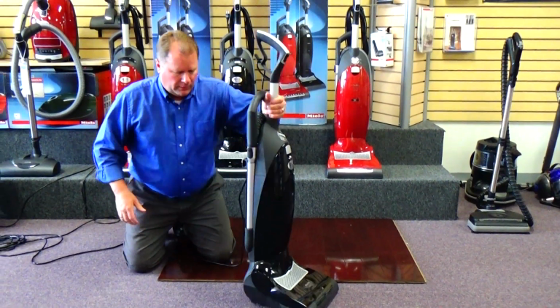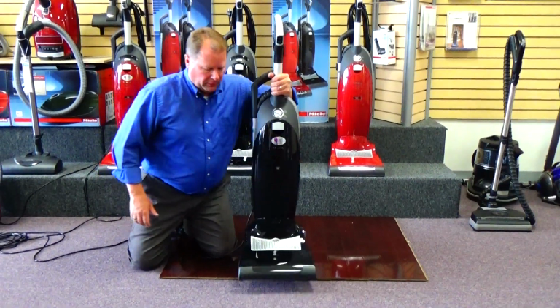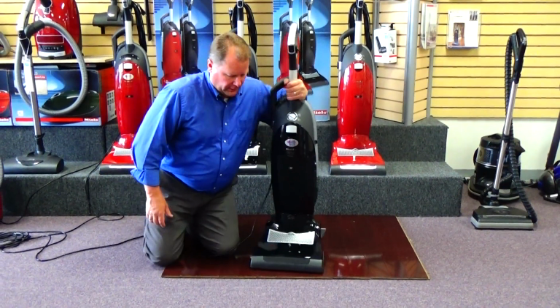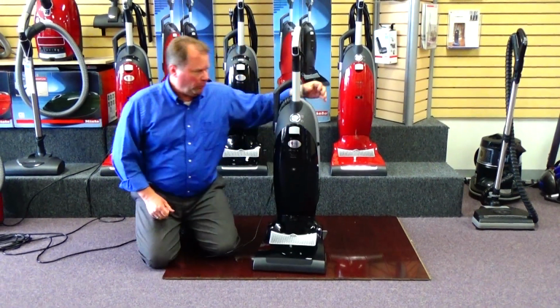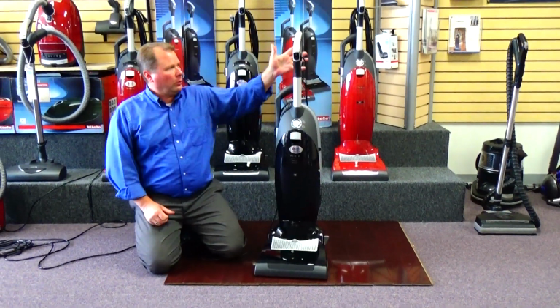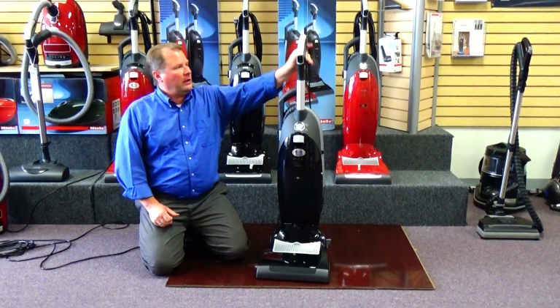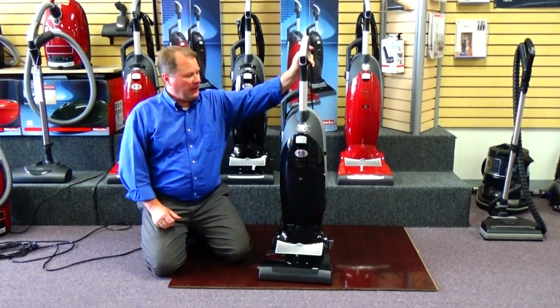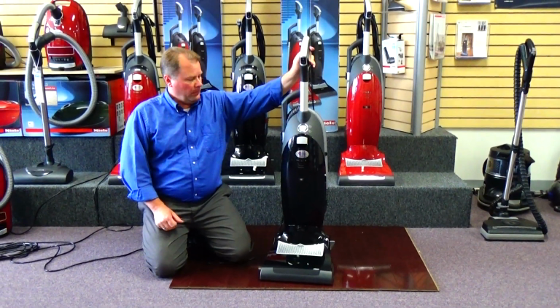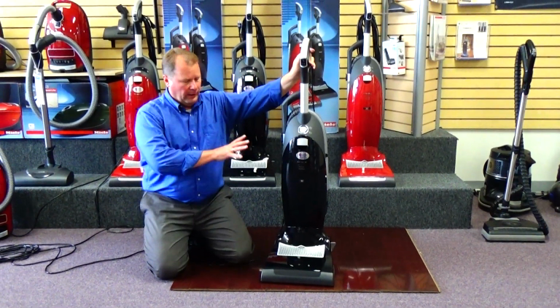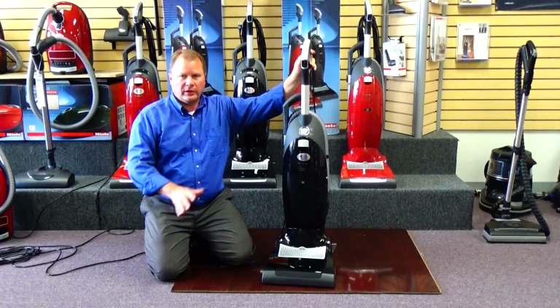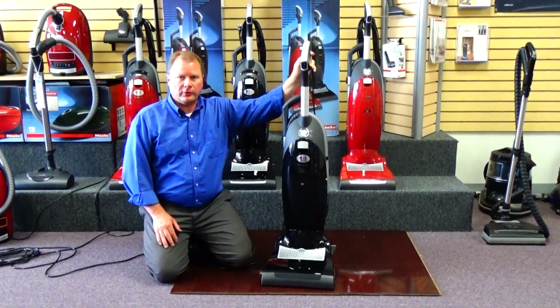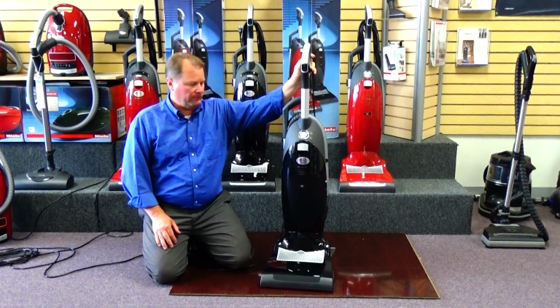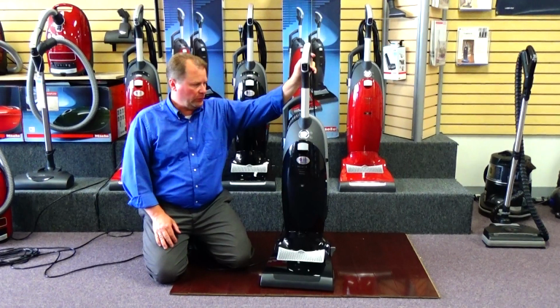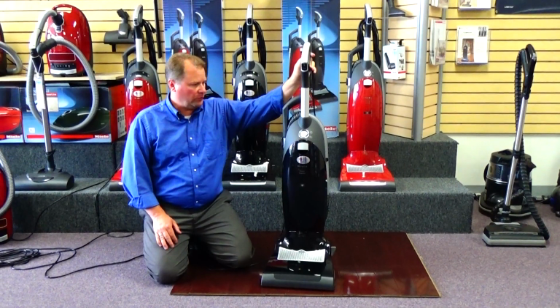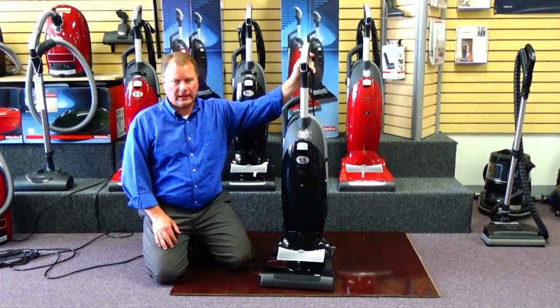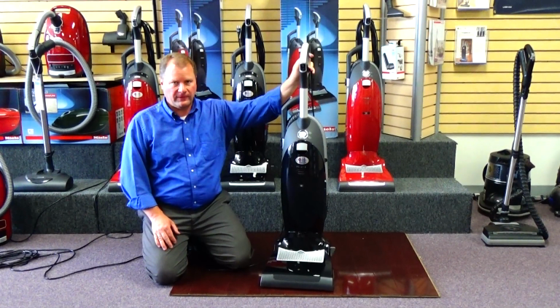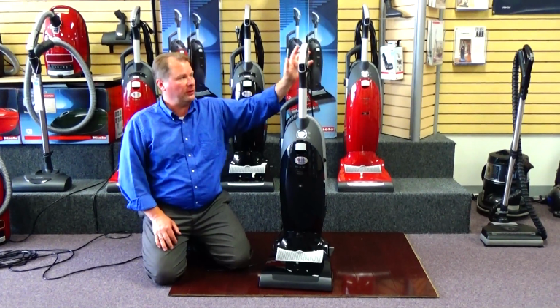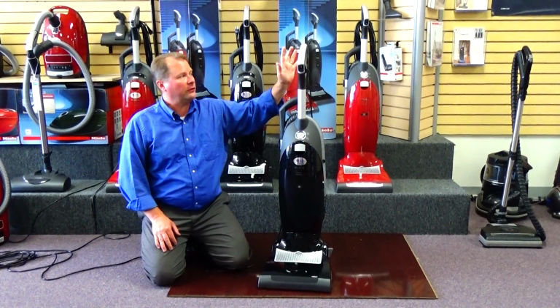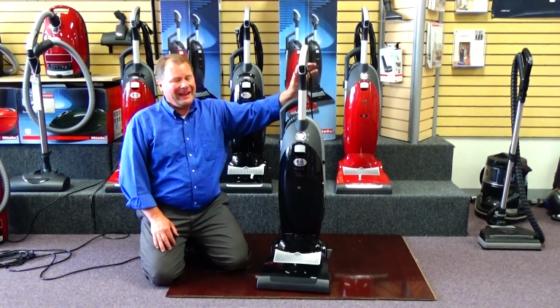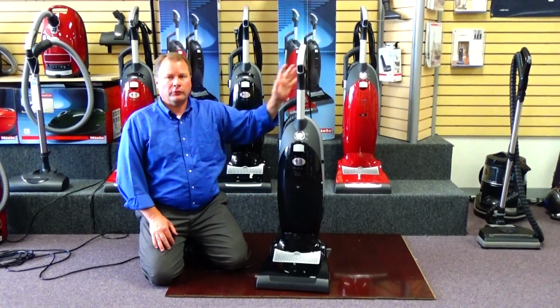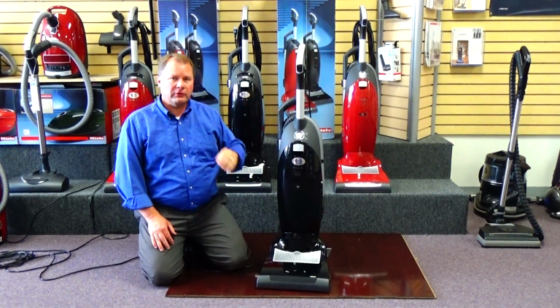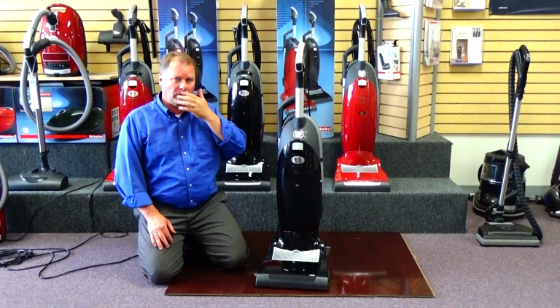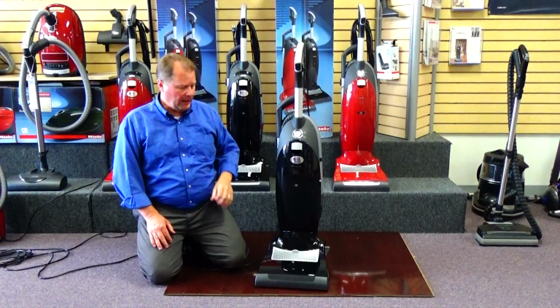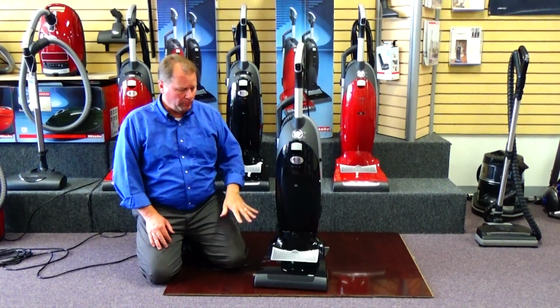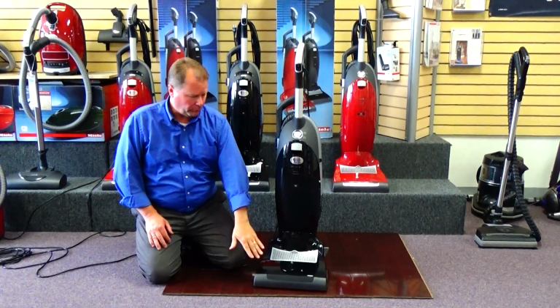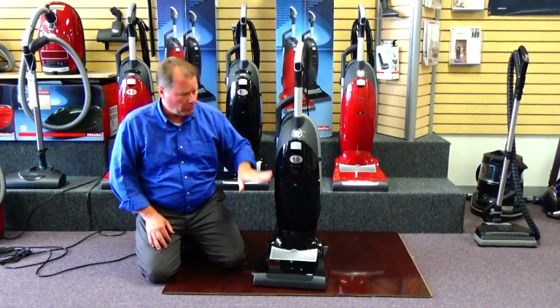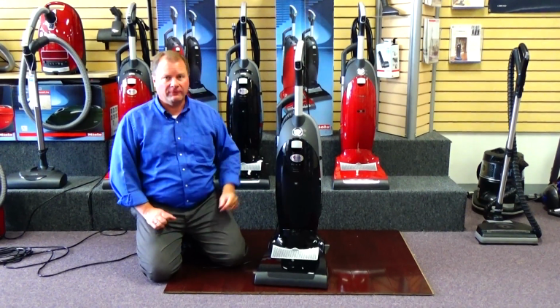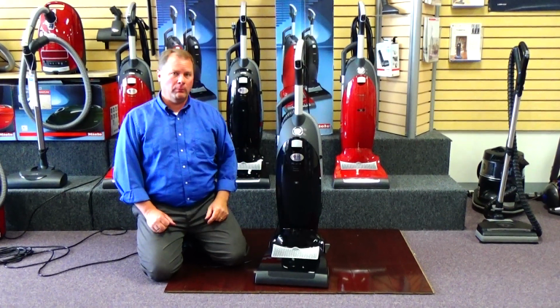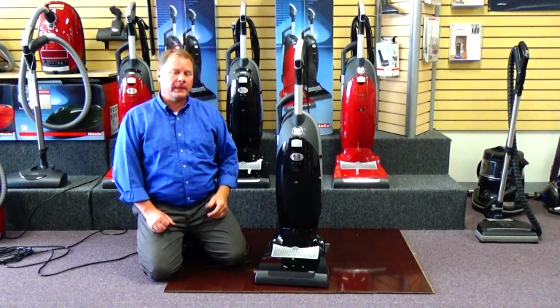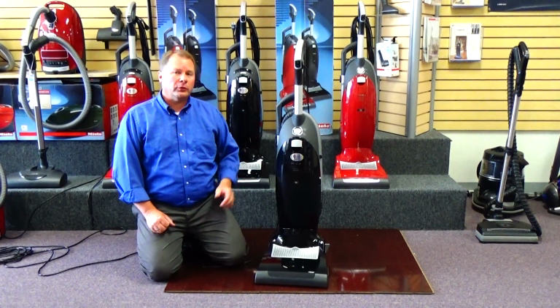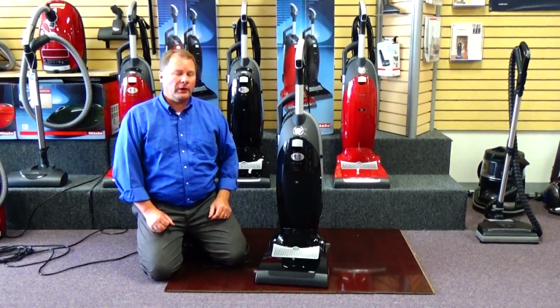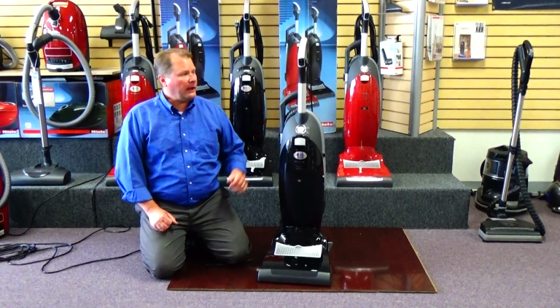The Miele Maverick has a one year warranty on the vacuum from stem to stern — a full one year warranty for any kind of manufacturer's defects. And it comes with a seven year warranty on both motors: the brush motor and the vacuum motor.